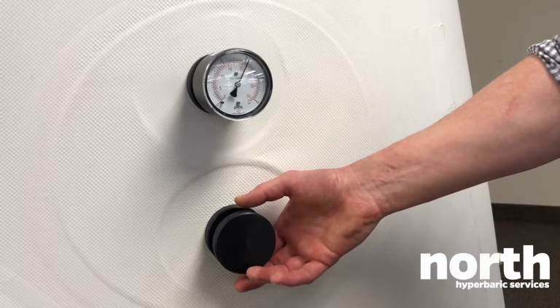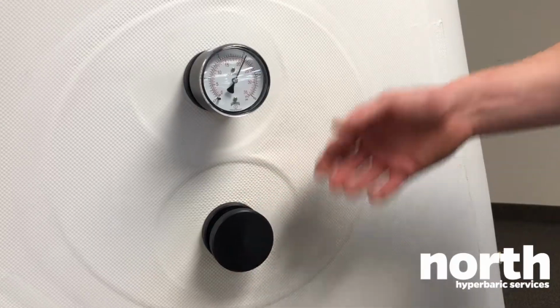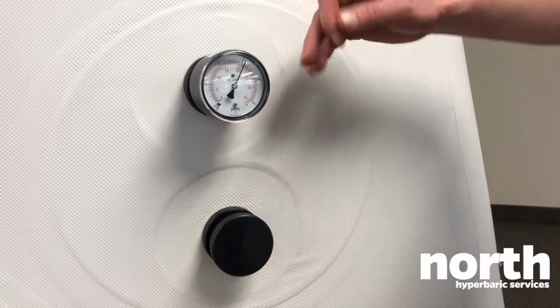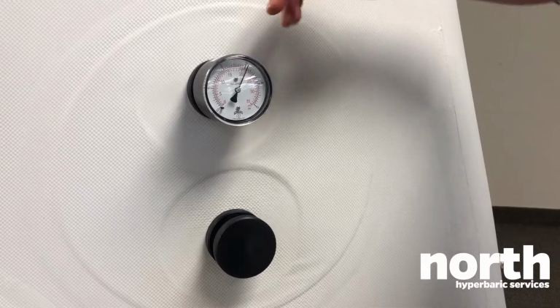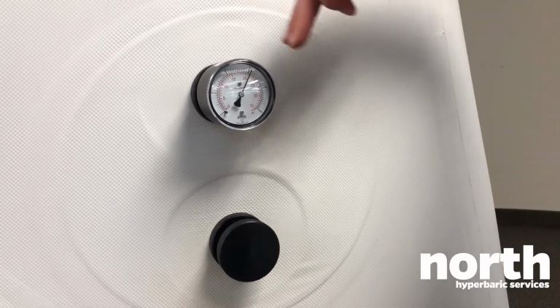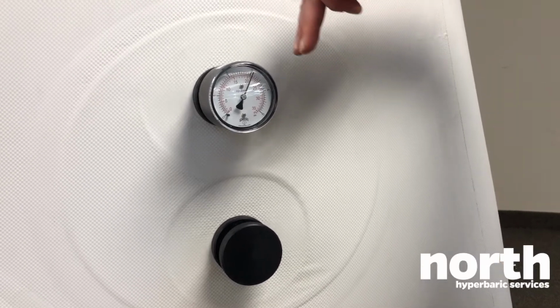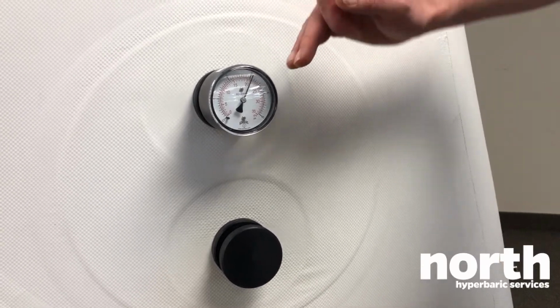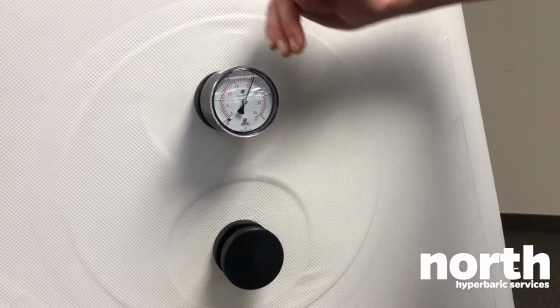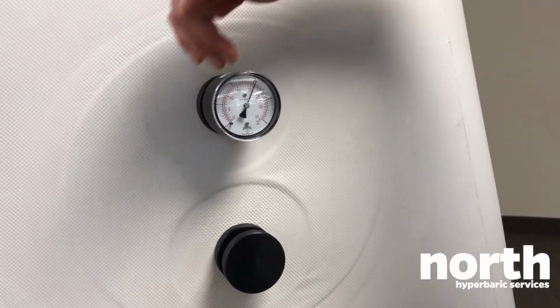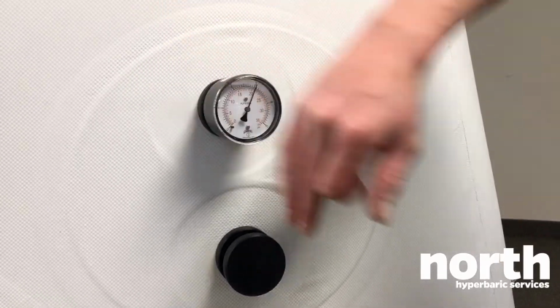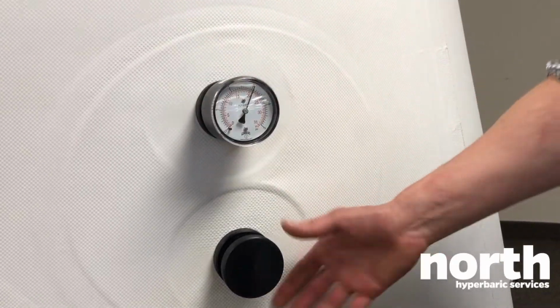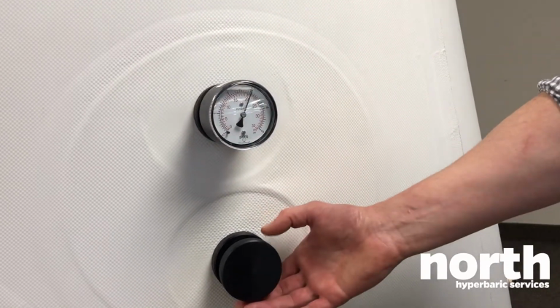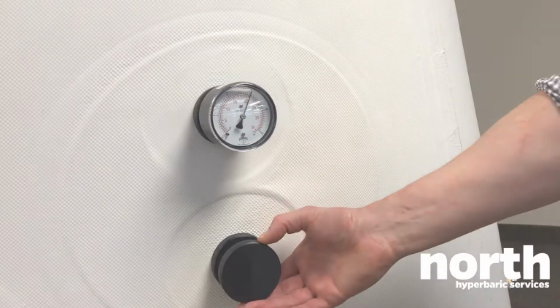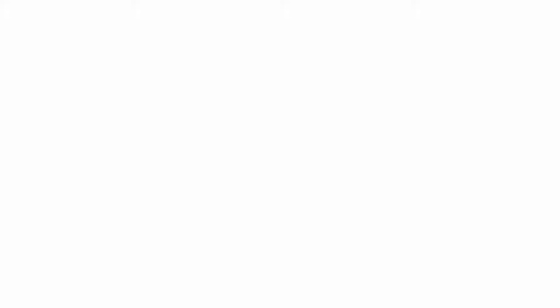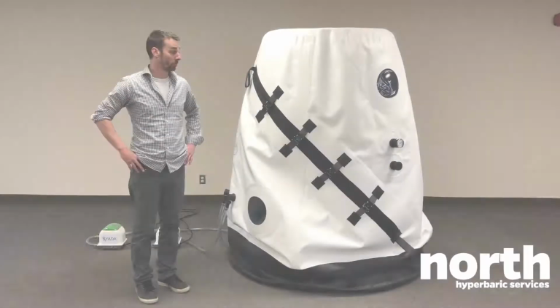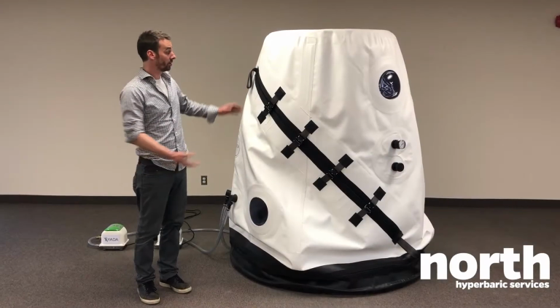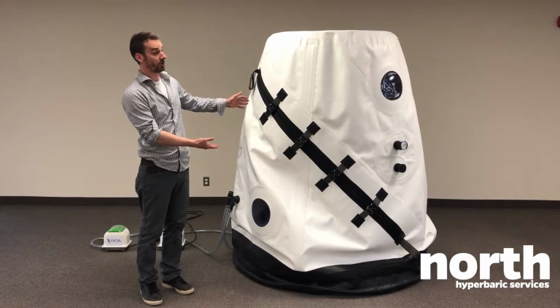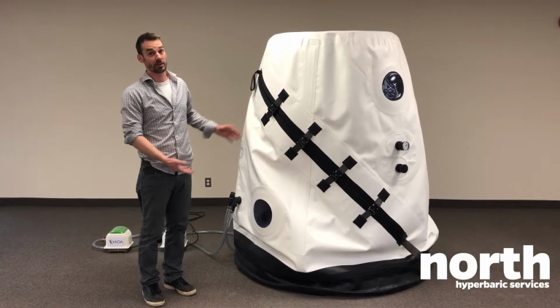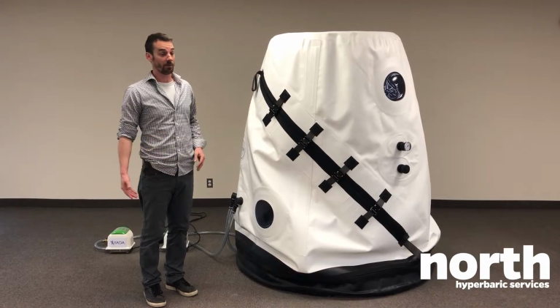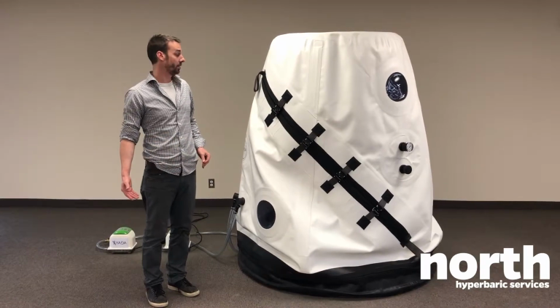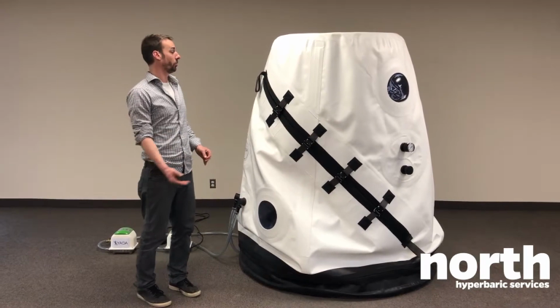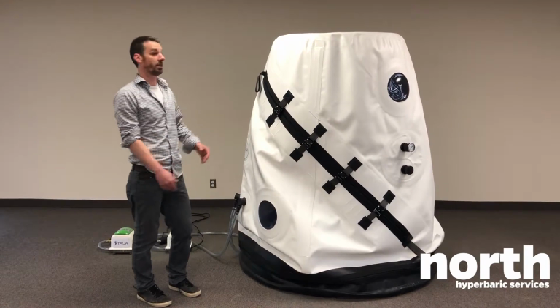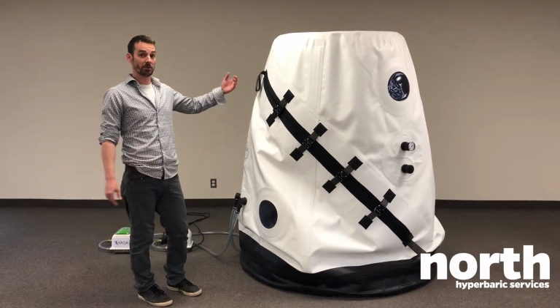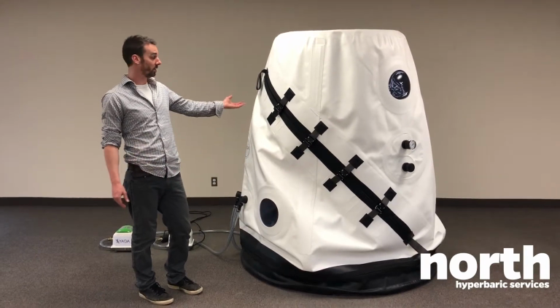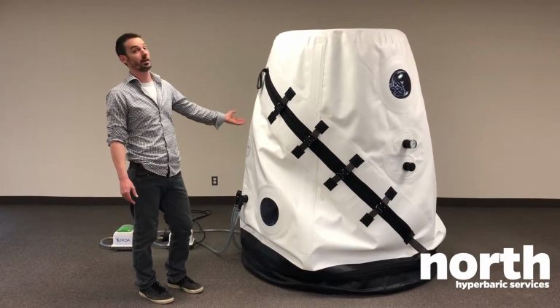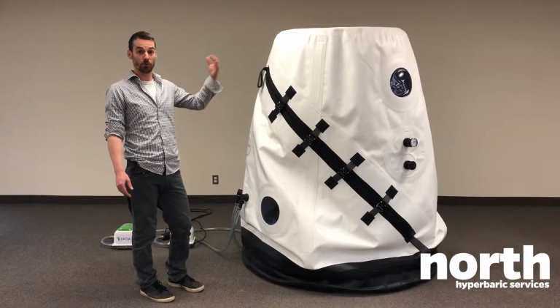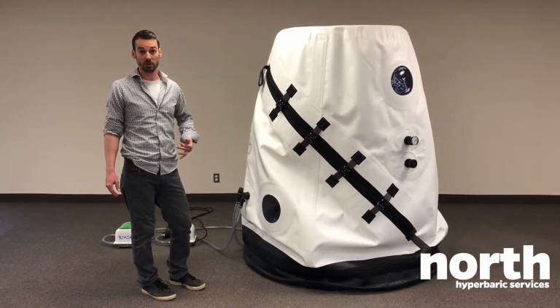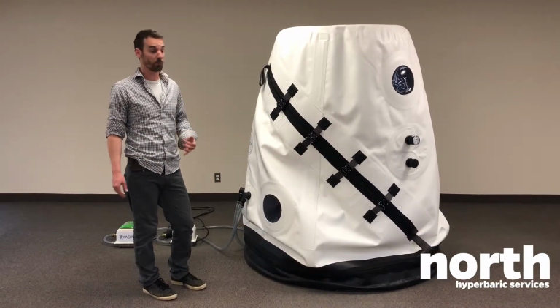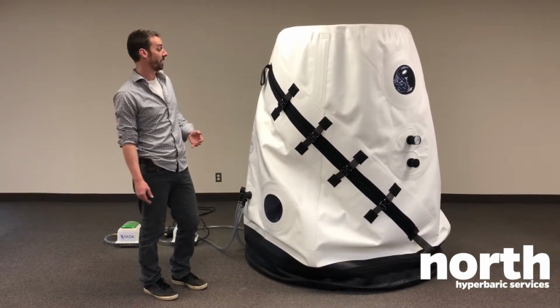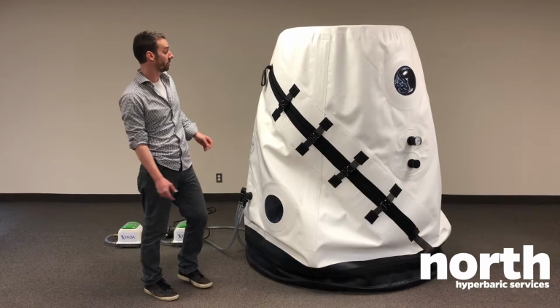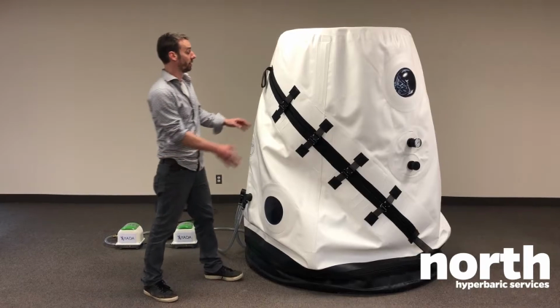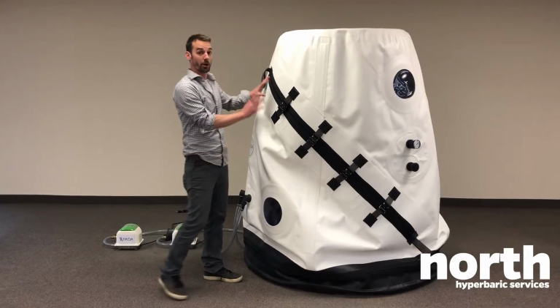You can see the needle slowly getting back to zero. Now the chamber is deflated. Let's say there was someone inside that you wanted to let out.